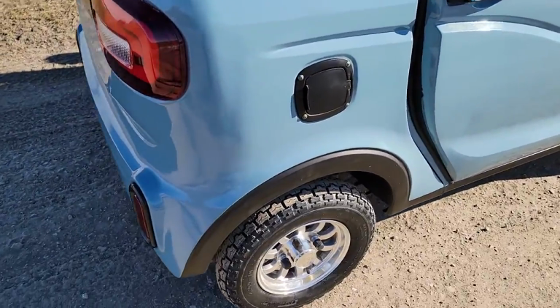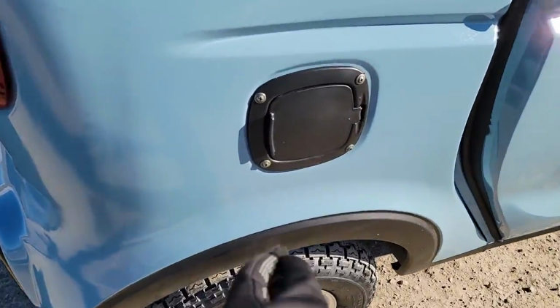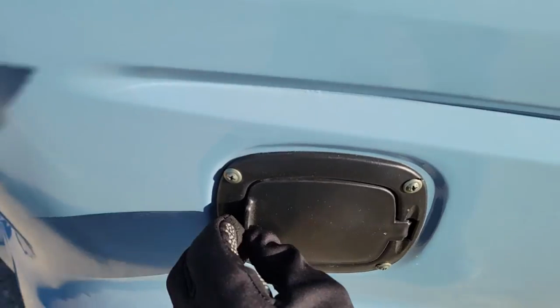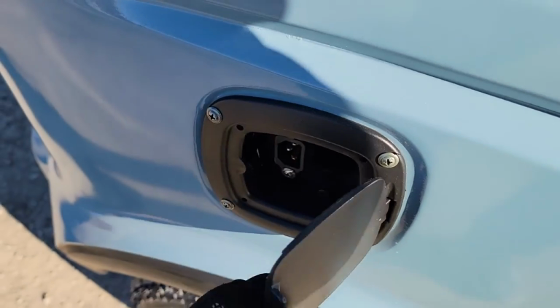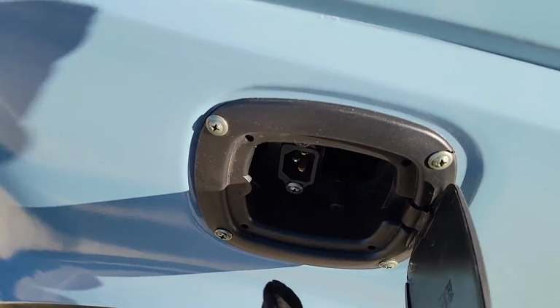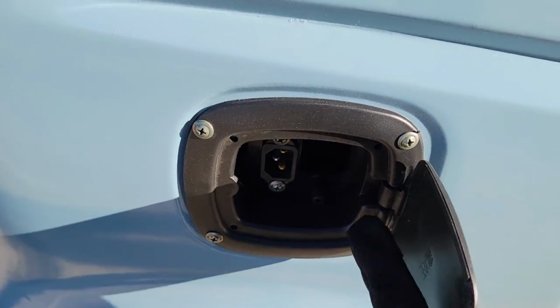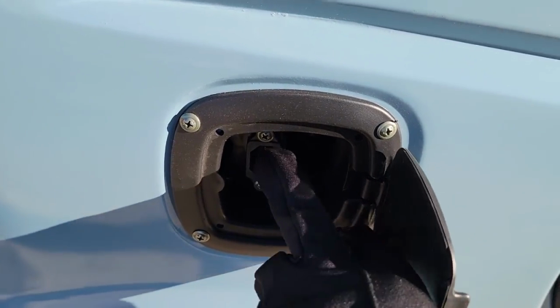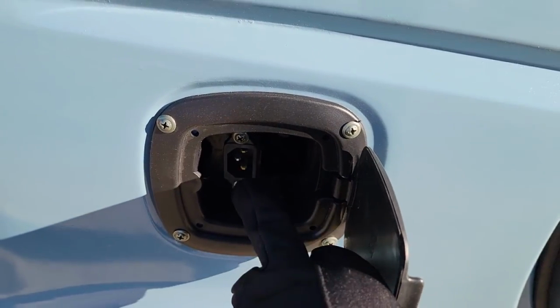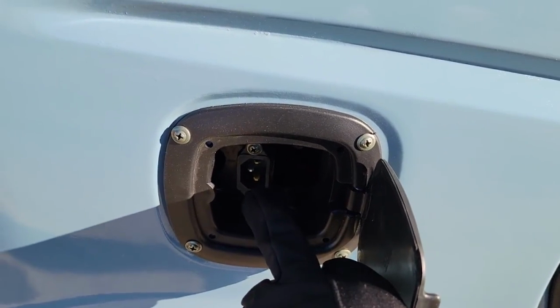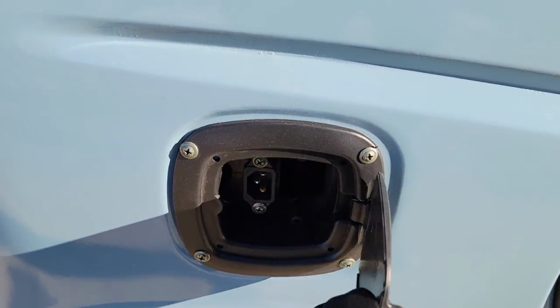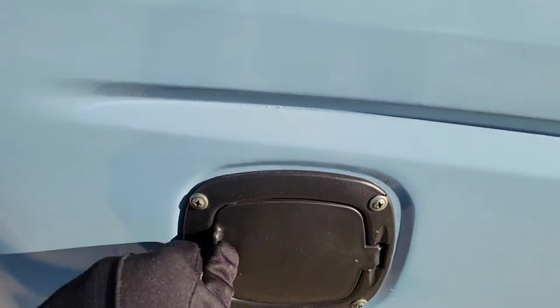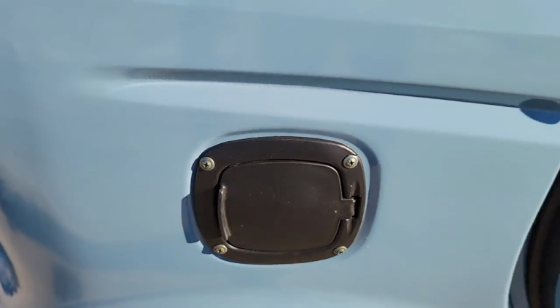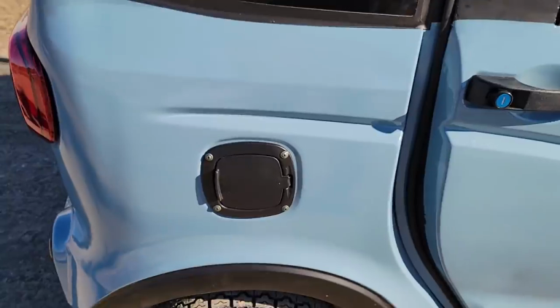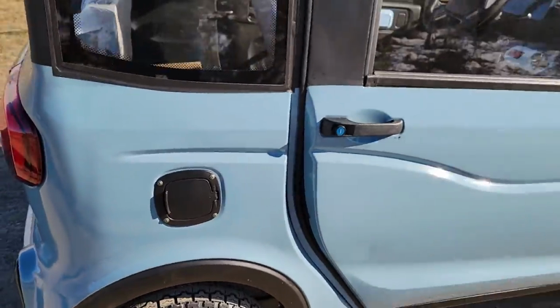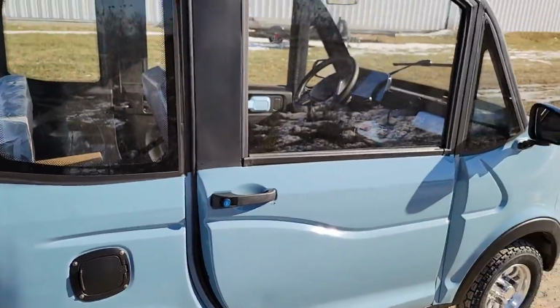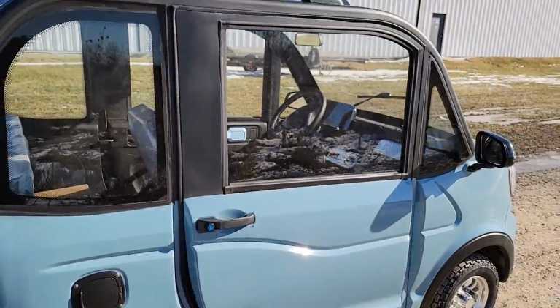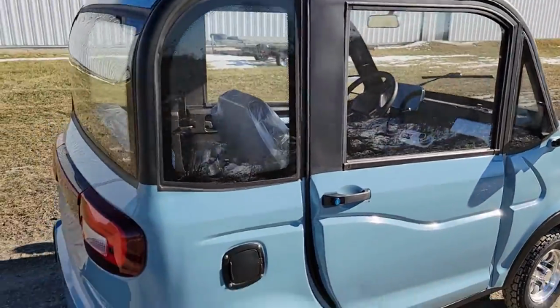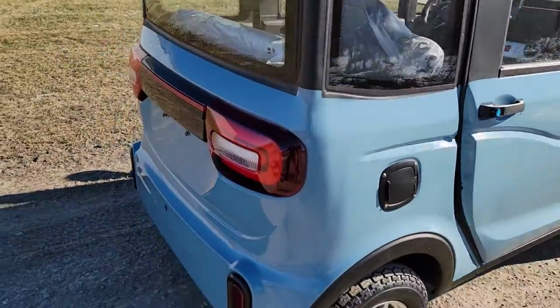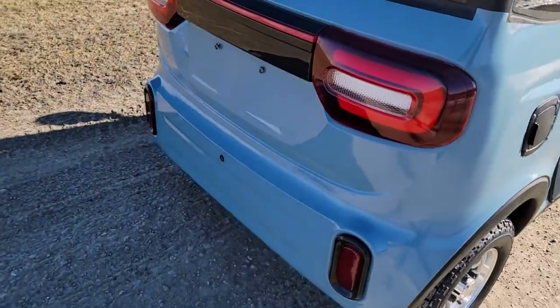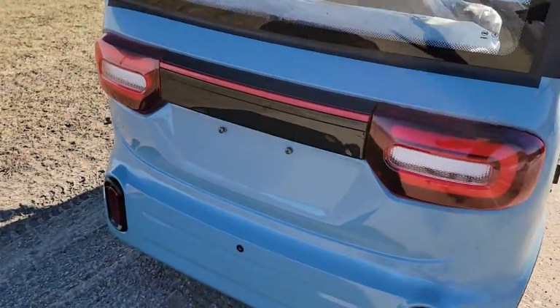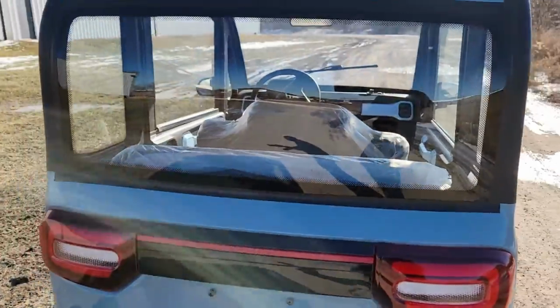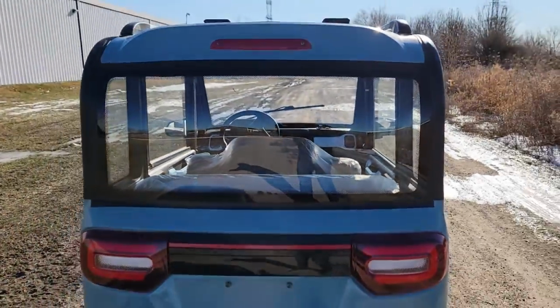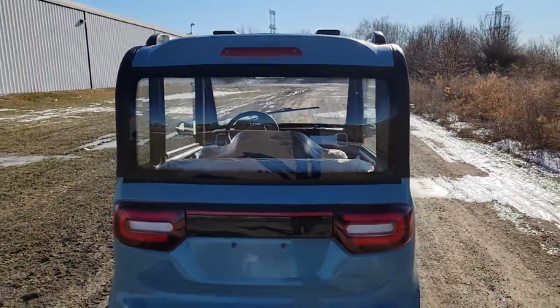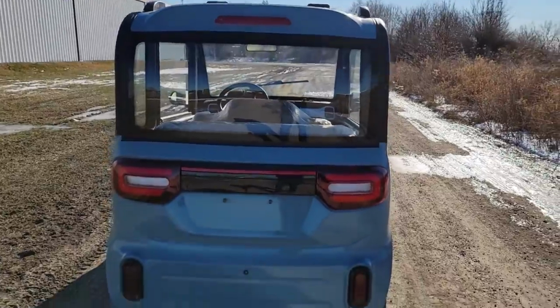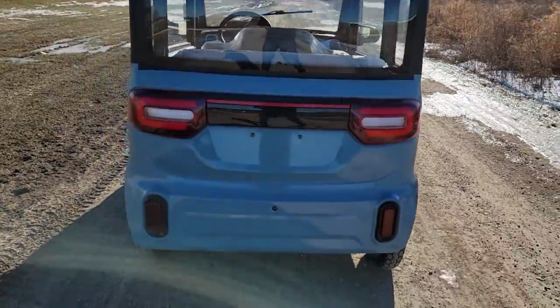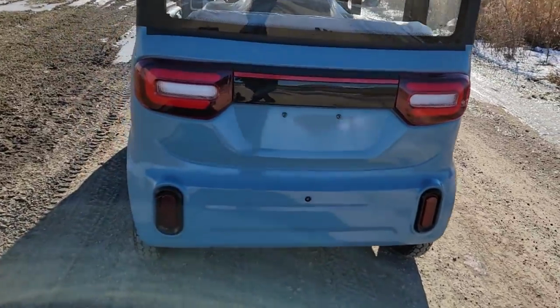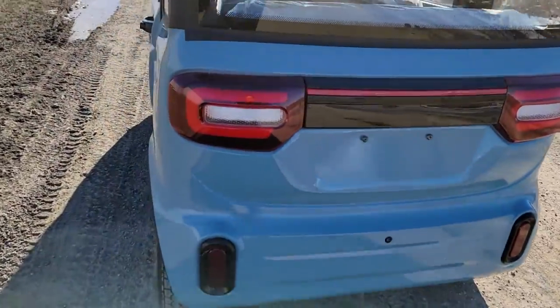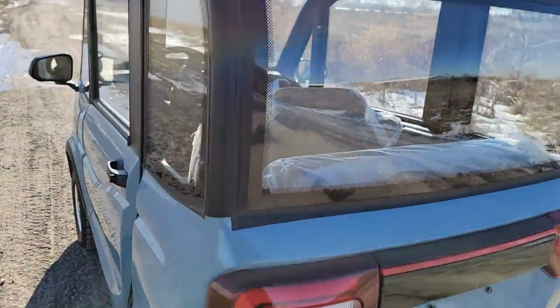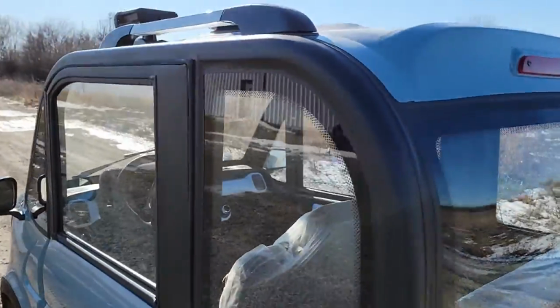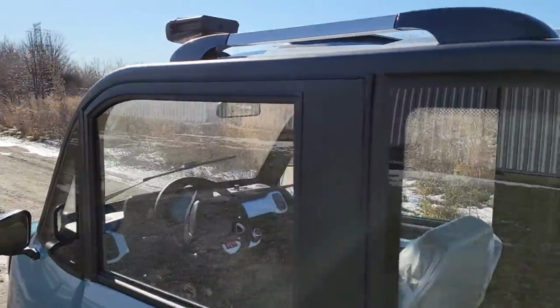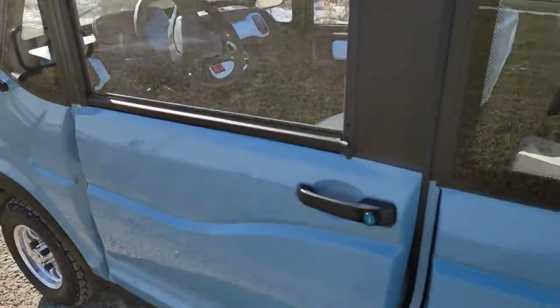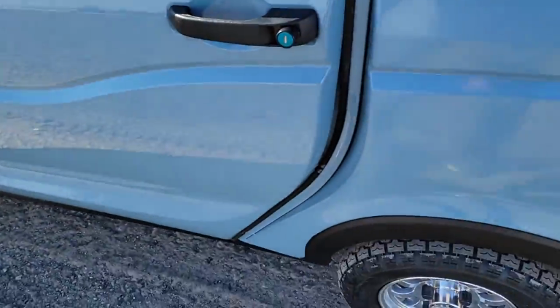Electric golf cart. Check this one out — you've got your charger port right here. It plugs into 110 outlets, so across the US you can drive and plug it in anywhere, in your garage.